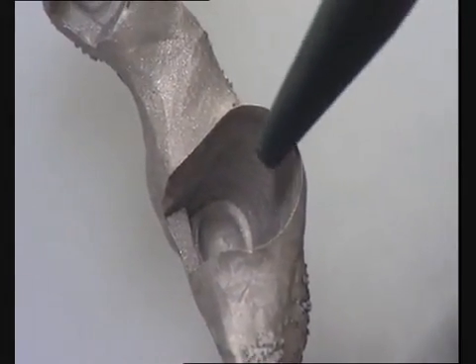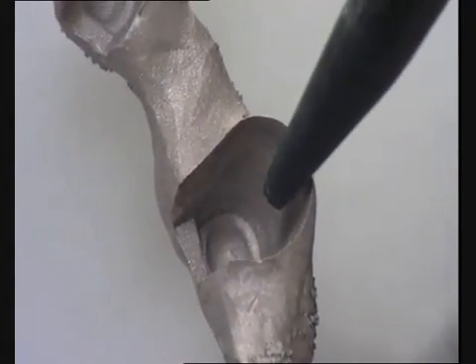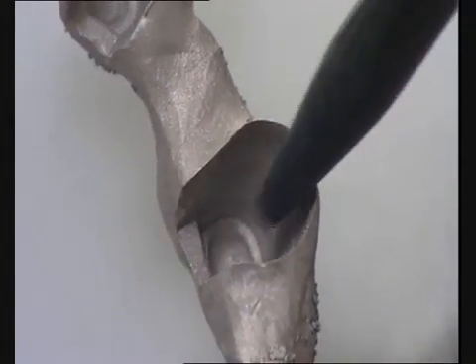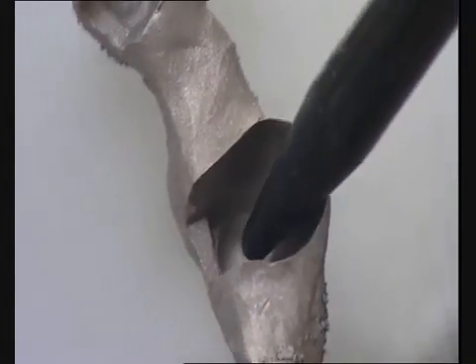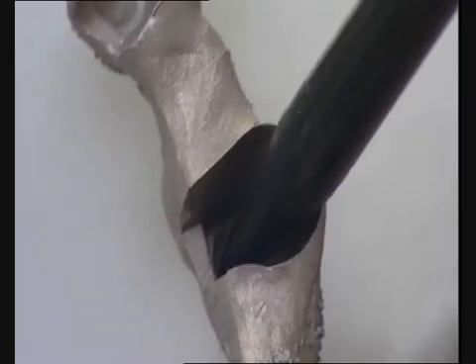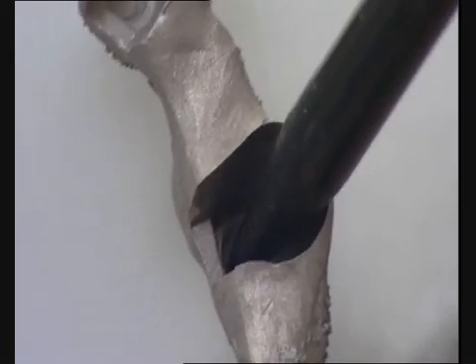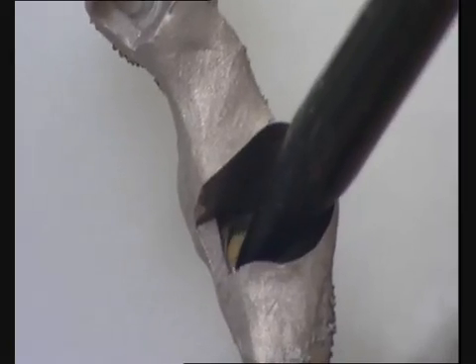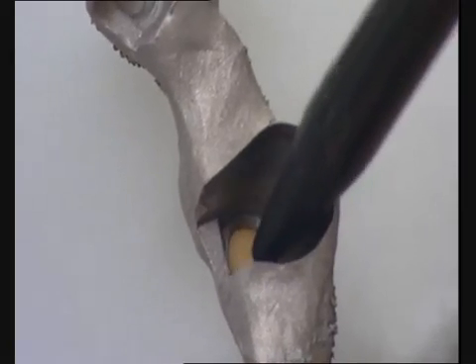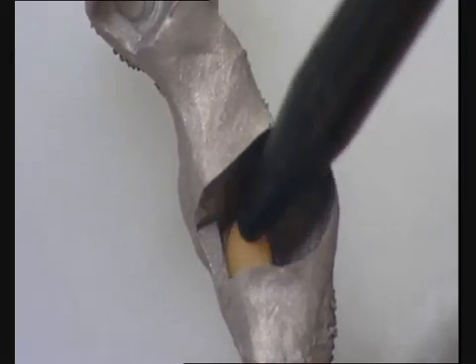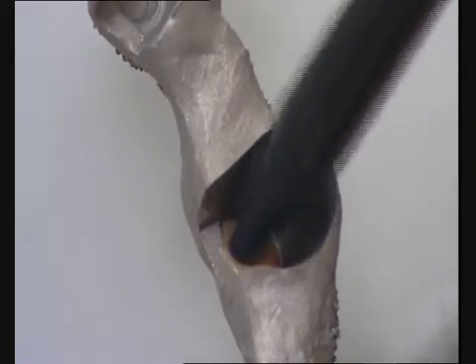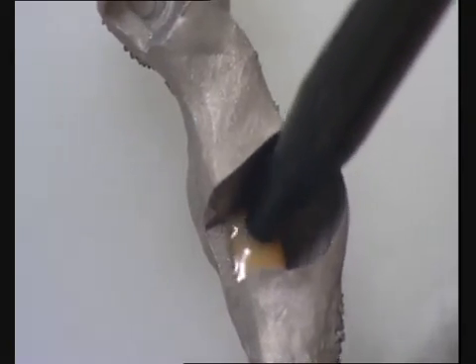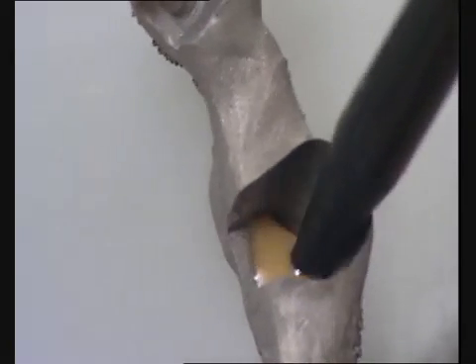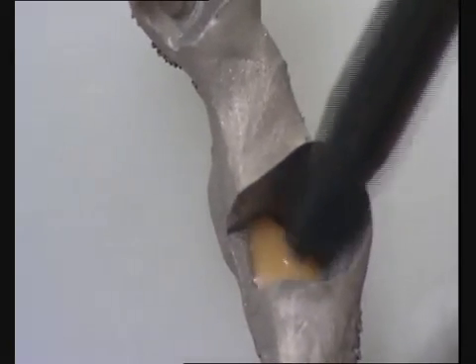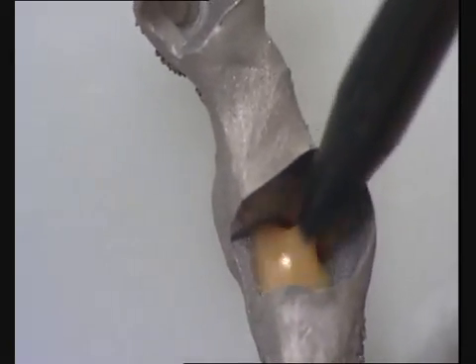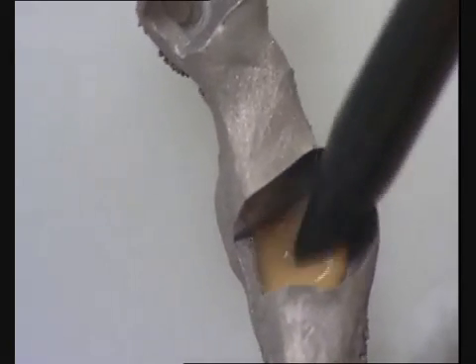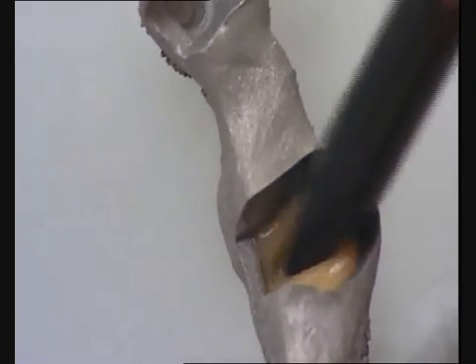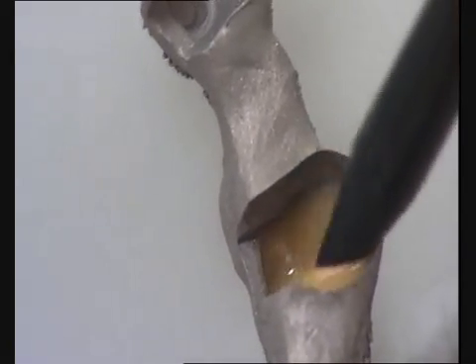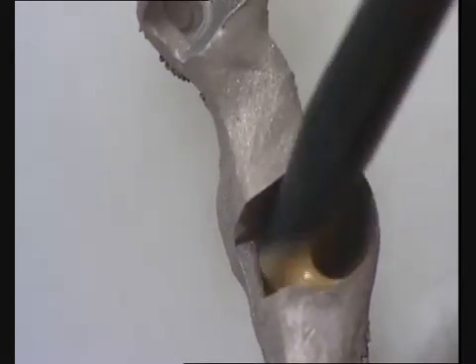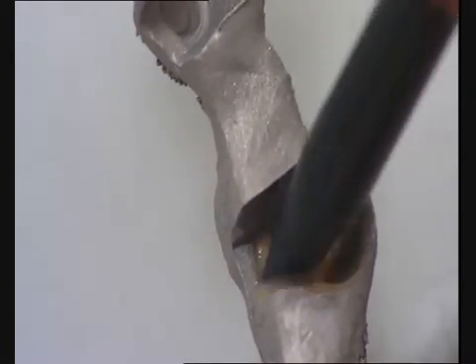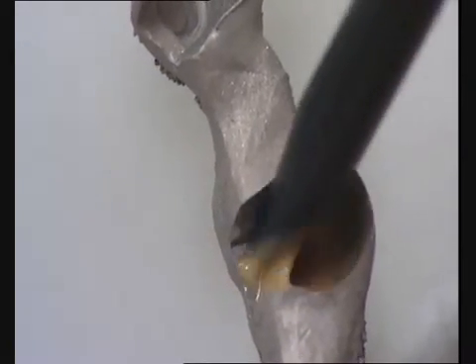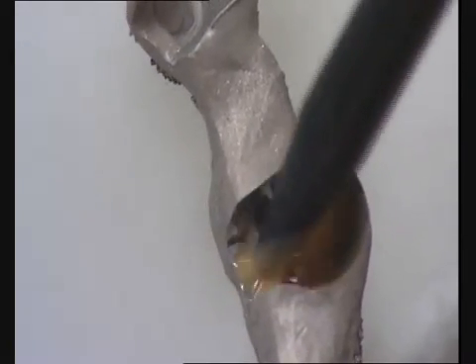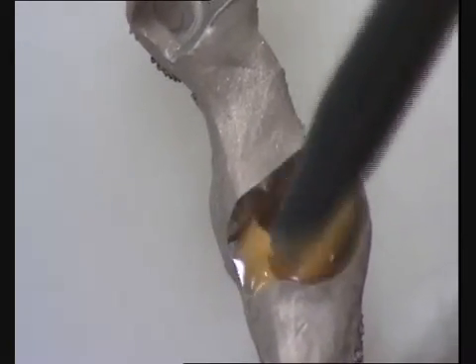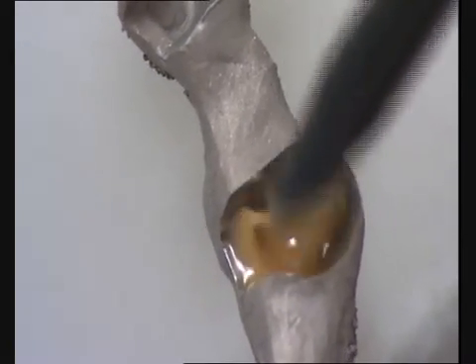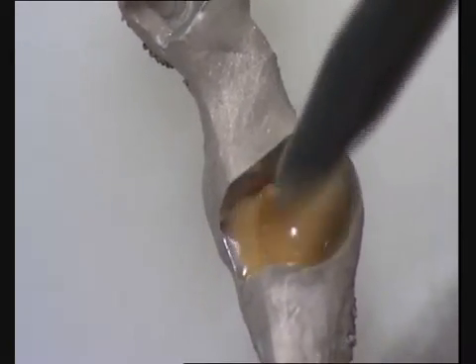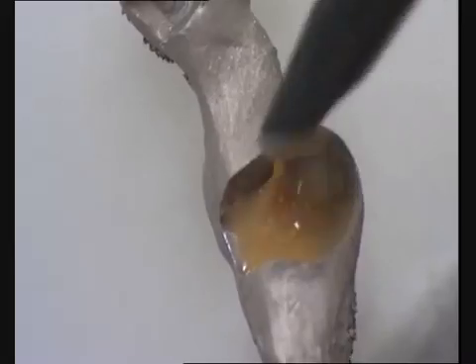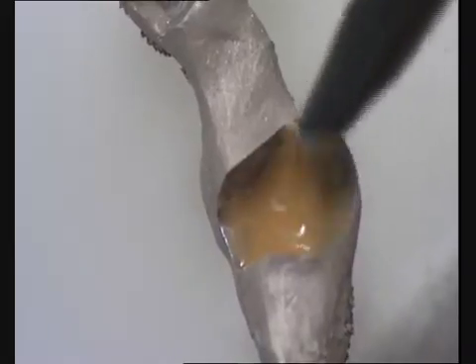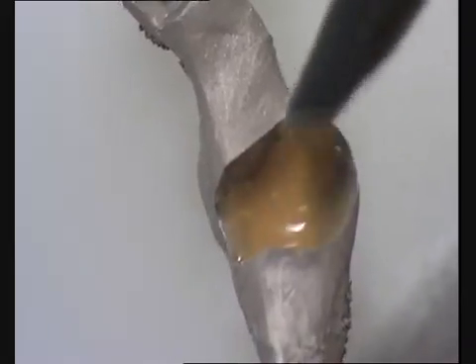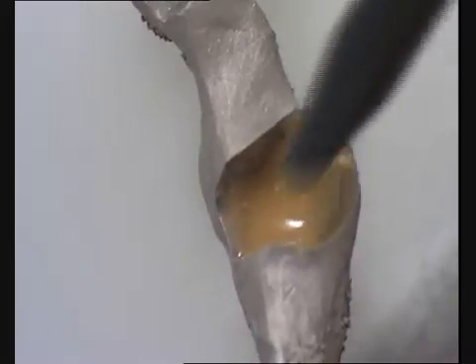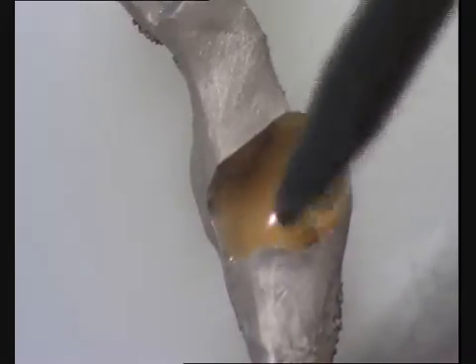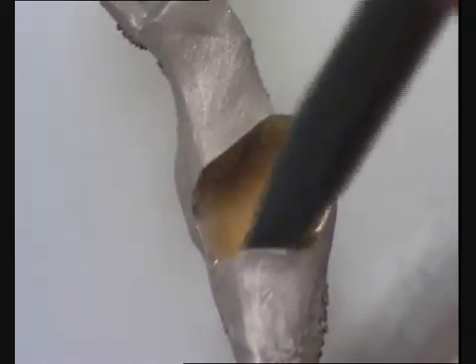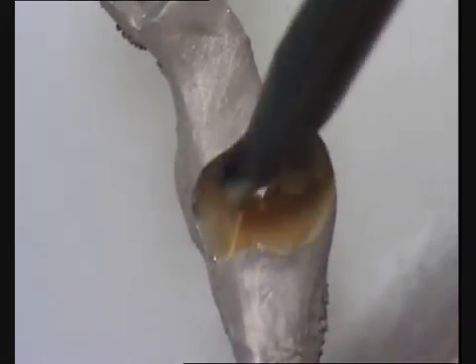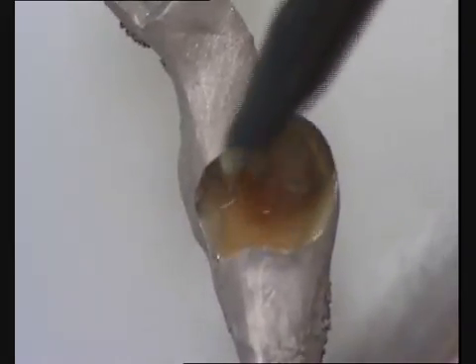The framework is first bonded with one UV-E abutment of the veneers on the model to ensure the correct position is obtained intra-orally.